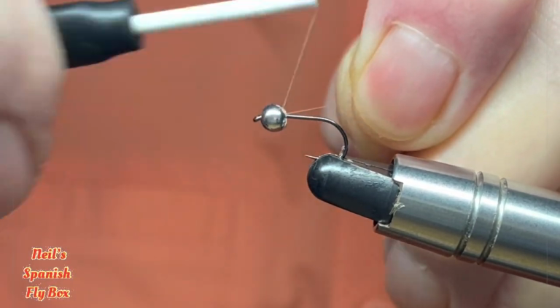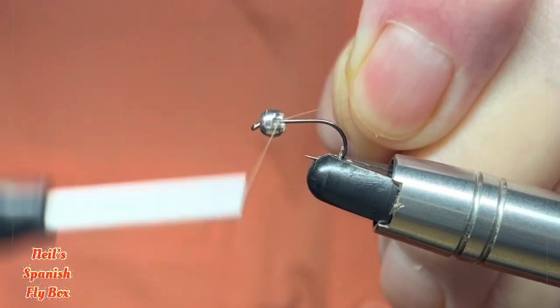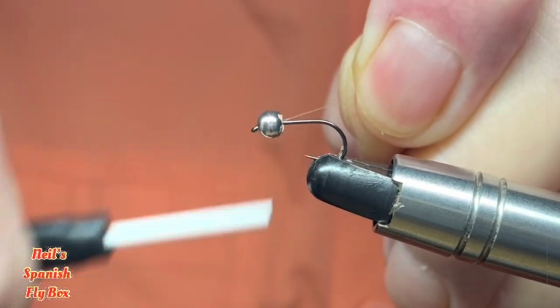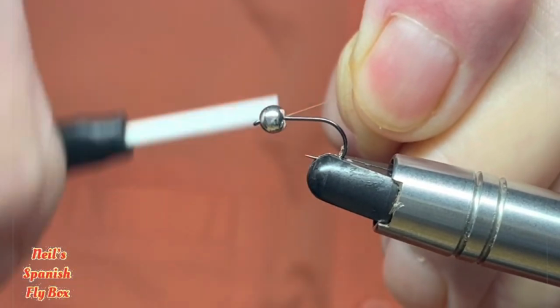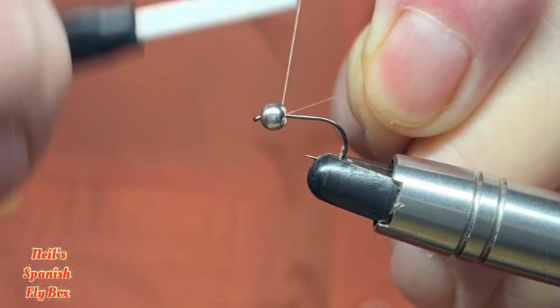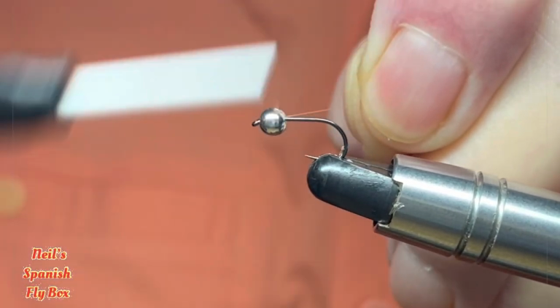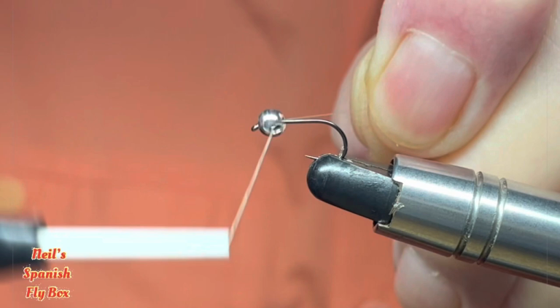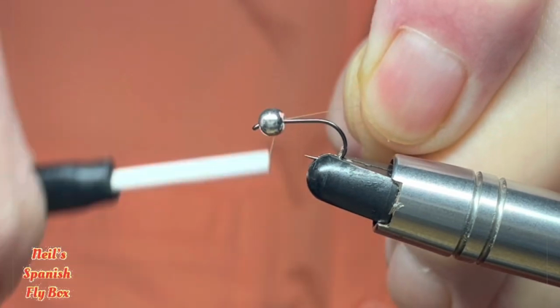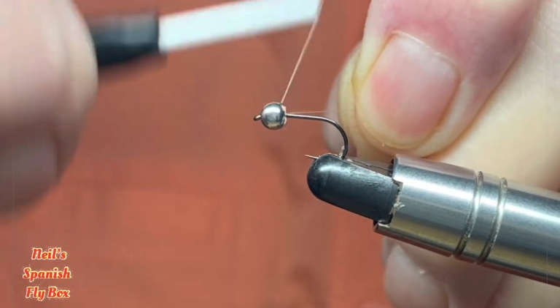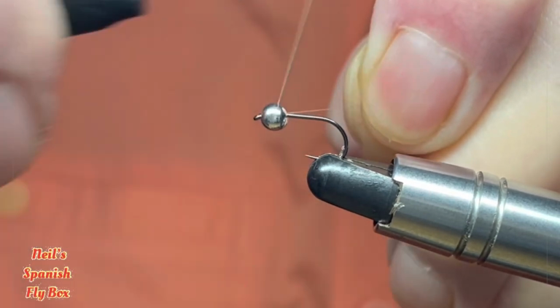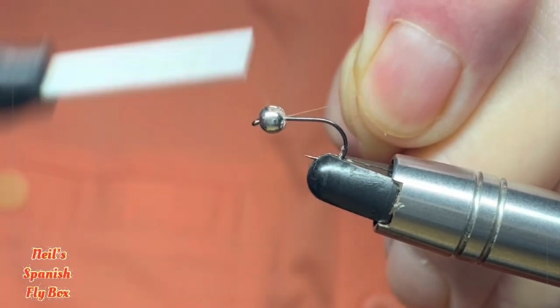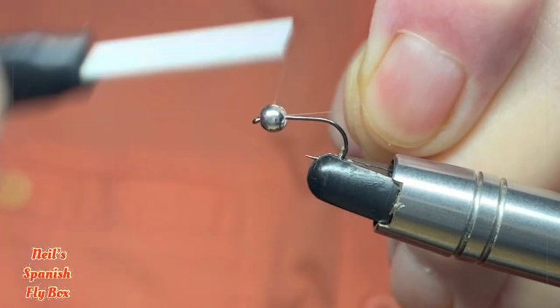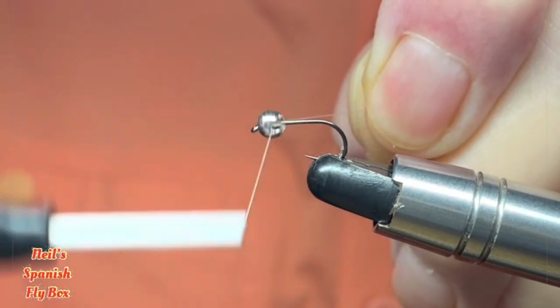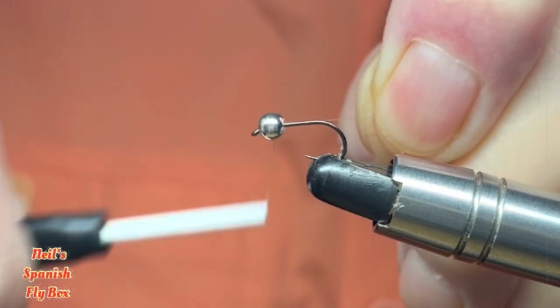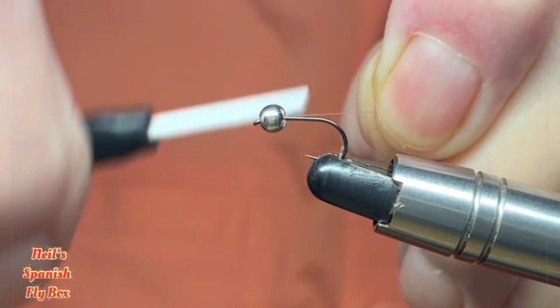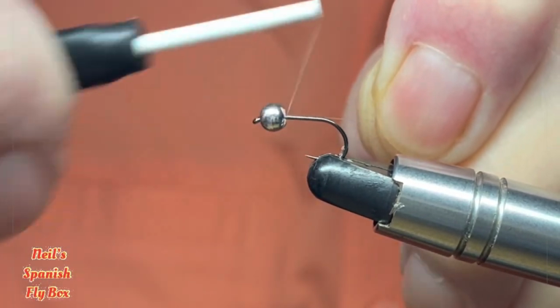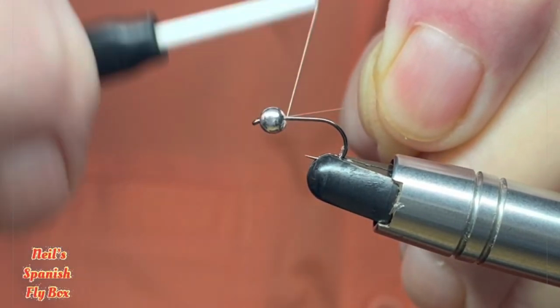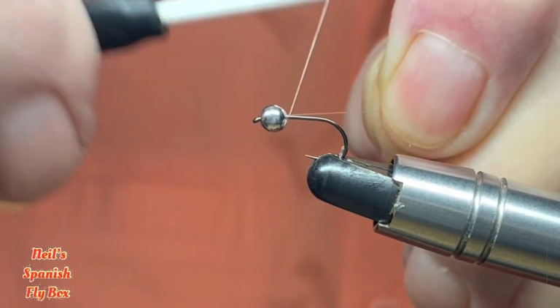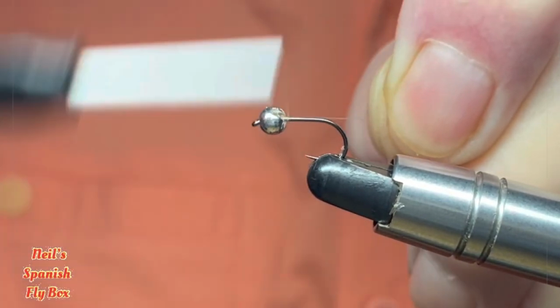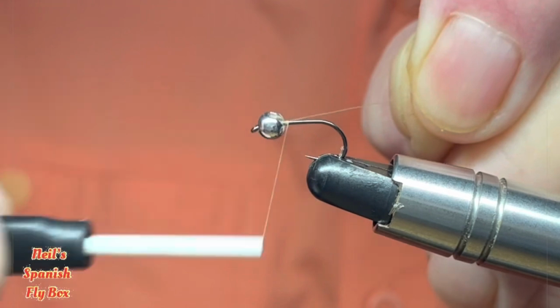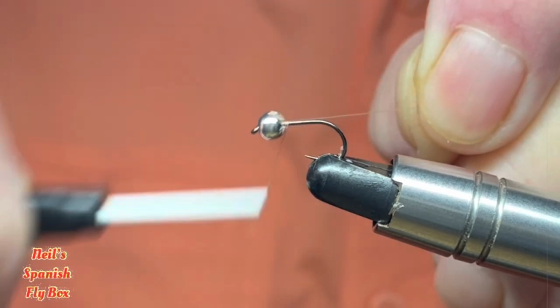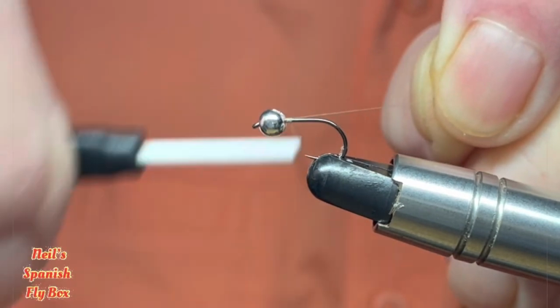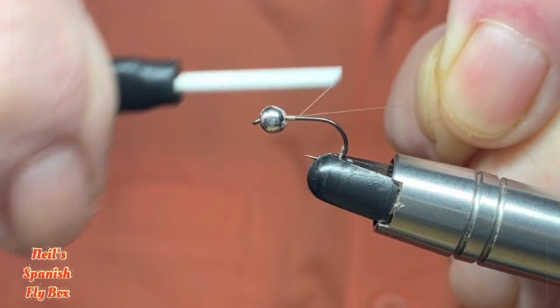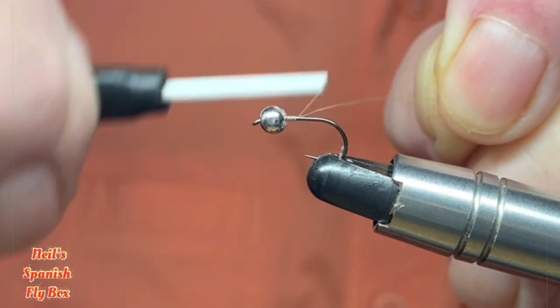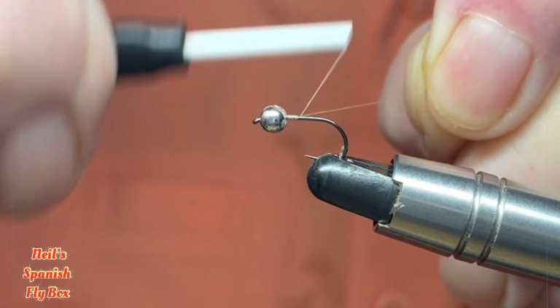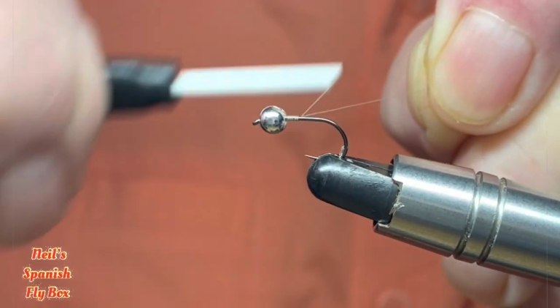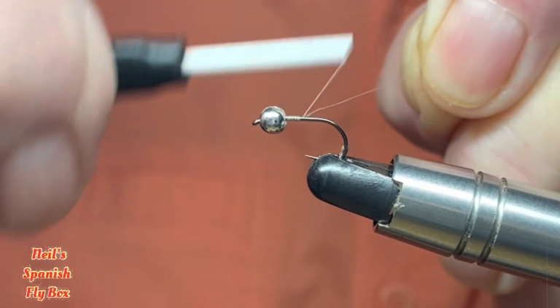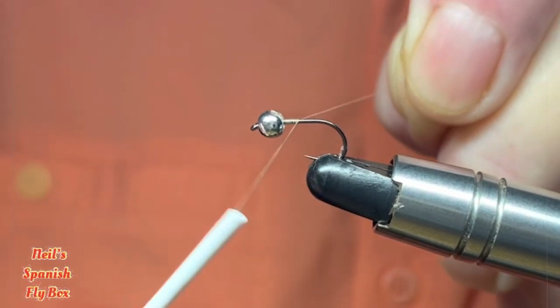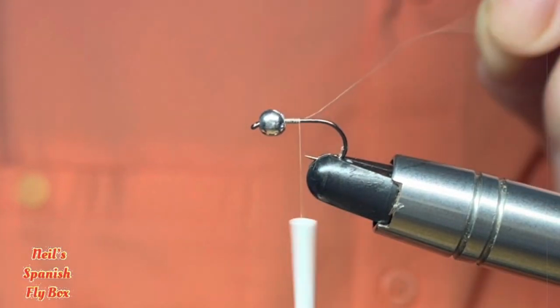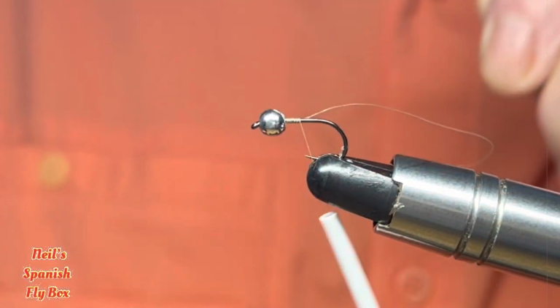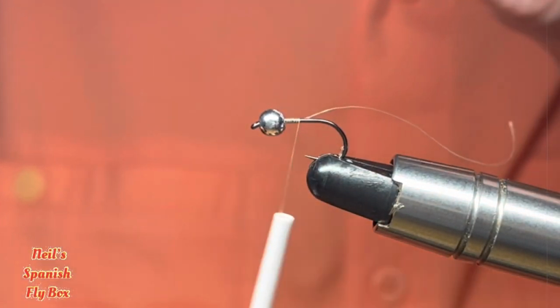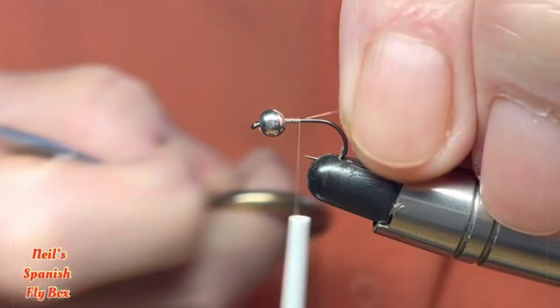These classic flies are called classics because they have stood the test of time. They are forever — ad infinitum — and they catch fish.